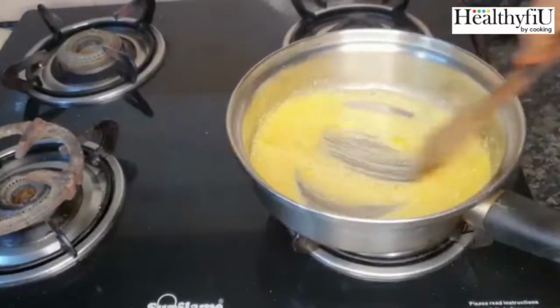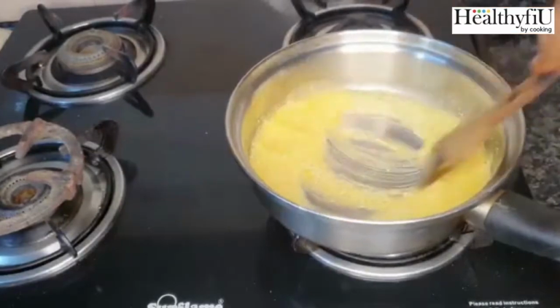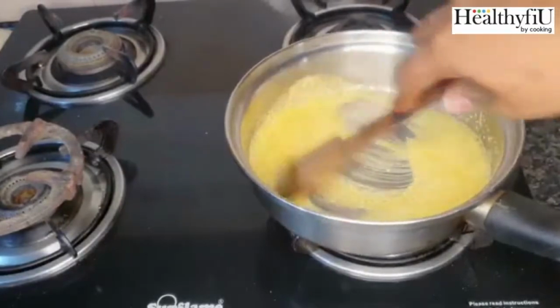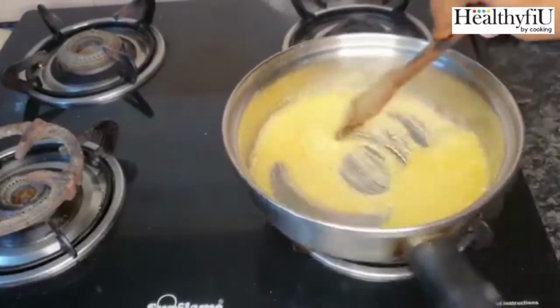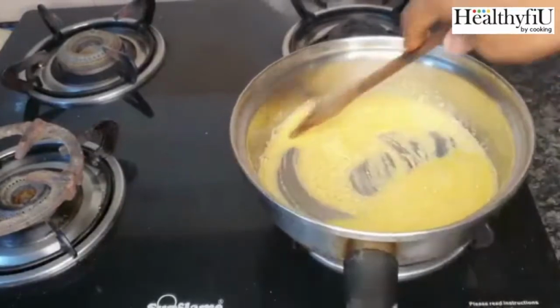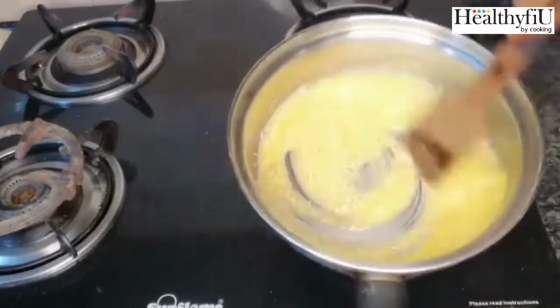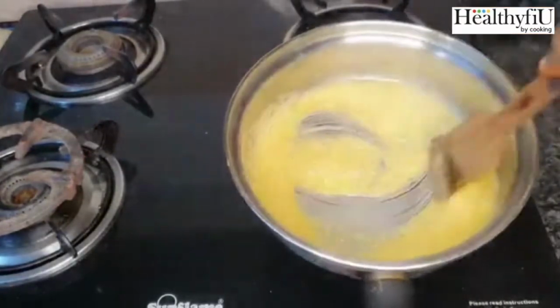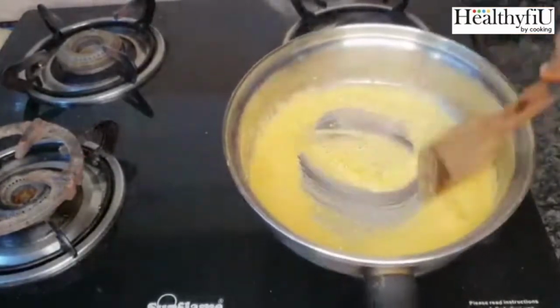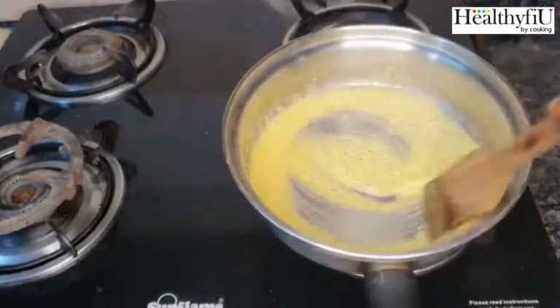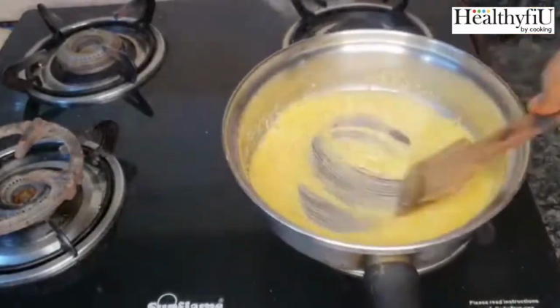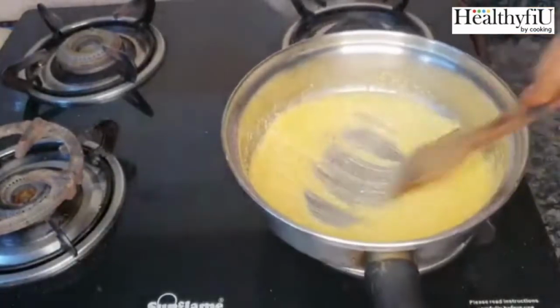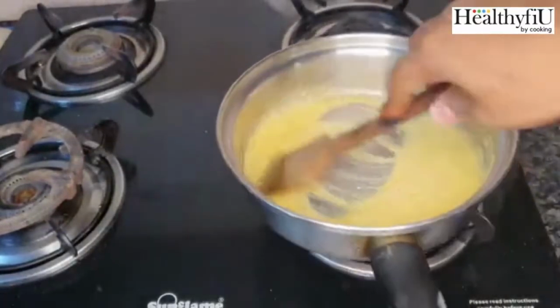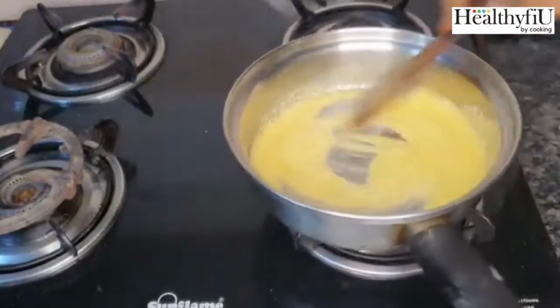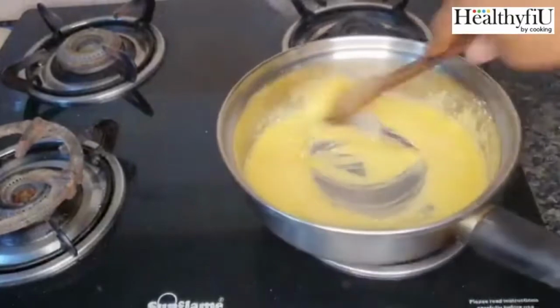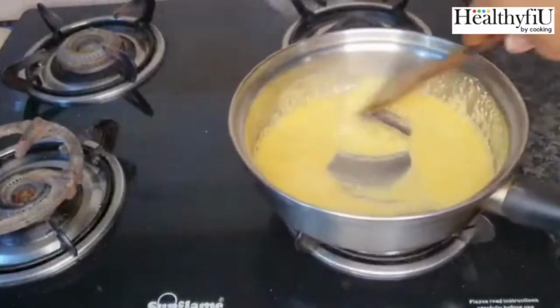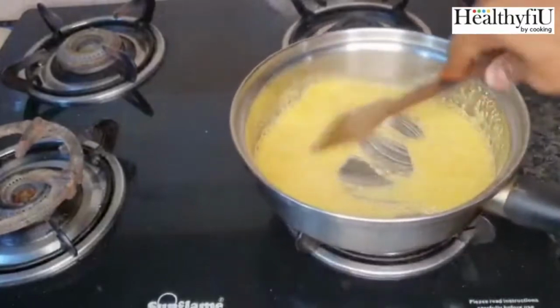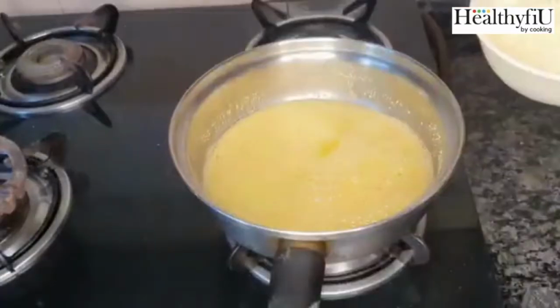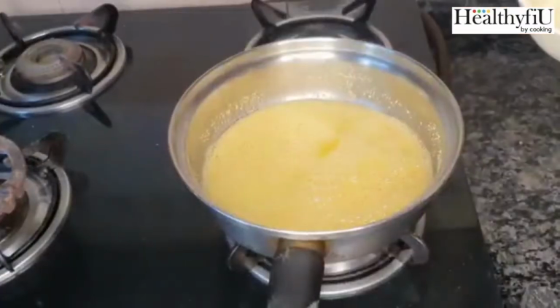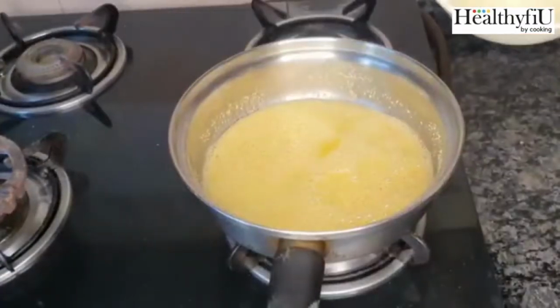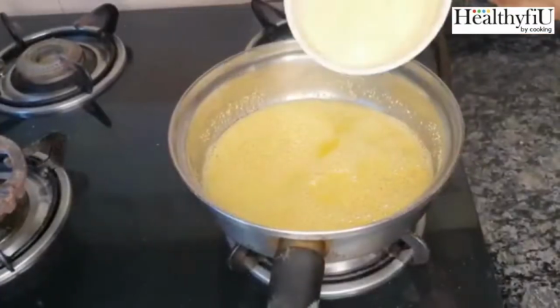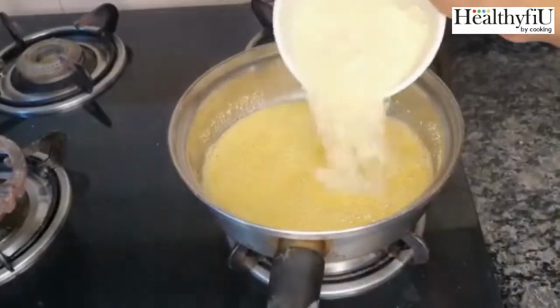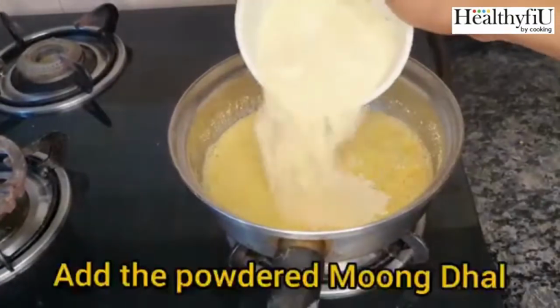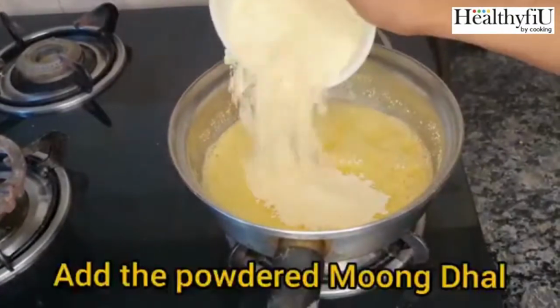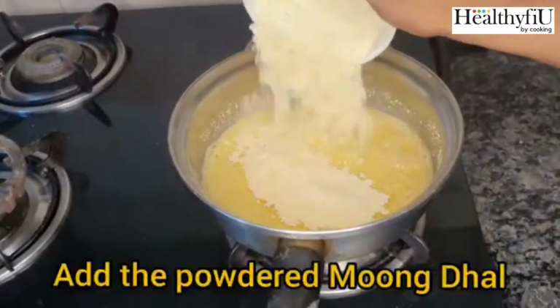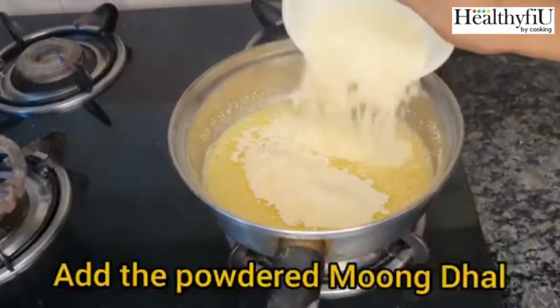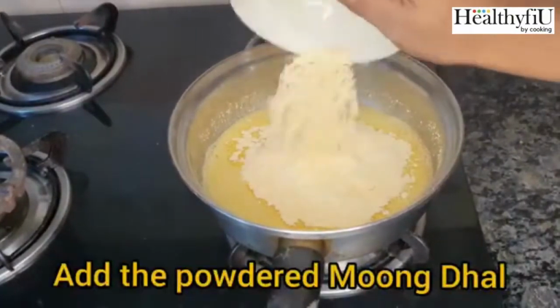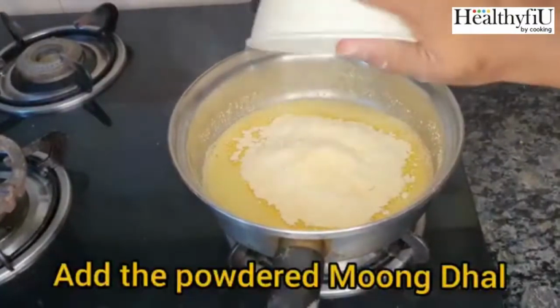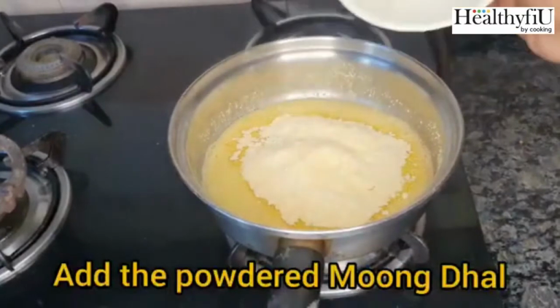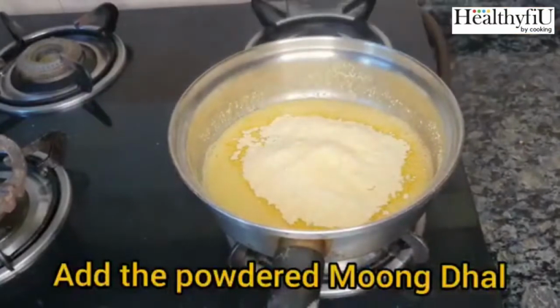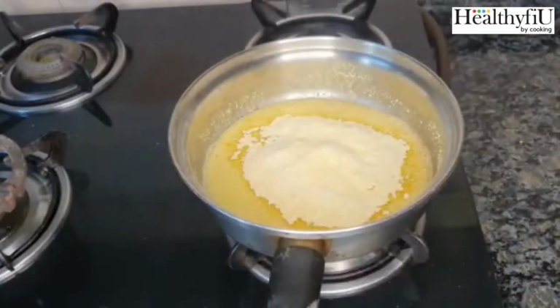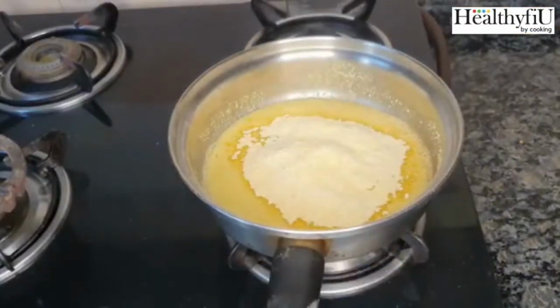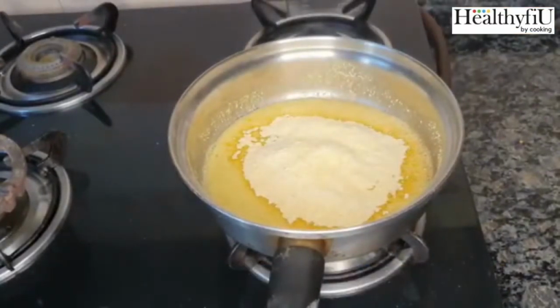It is rich in protein and high in fiber. When we use it for weight loss, this is a great dal. So if we add the dal, we will put it here.